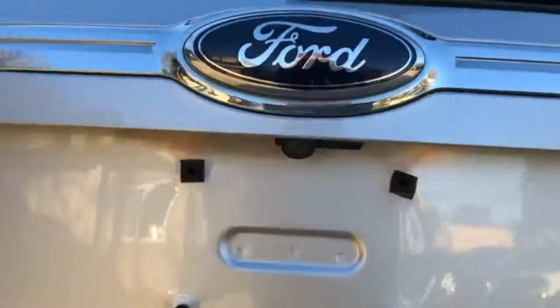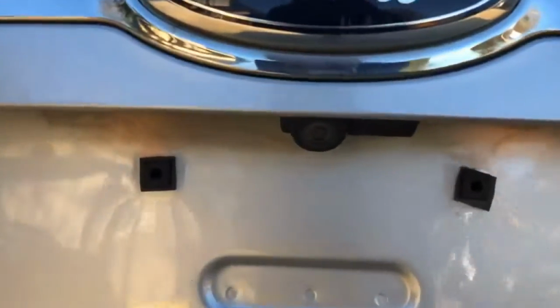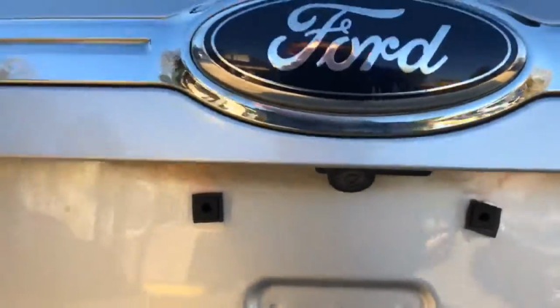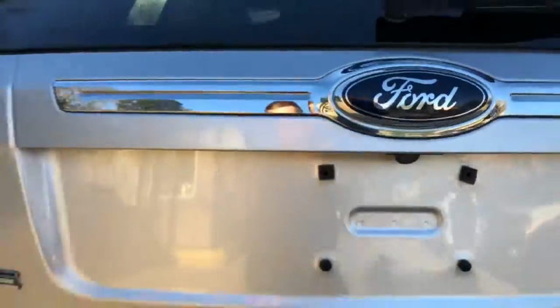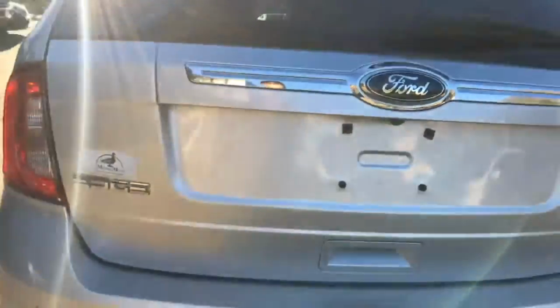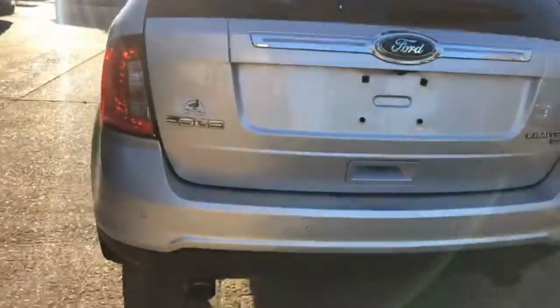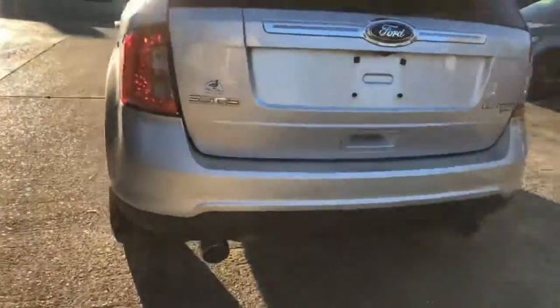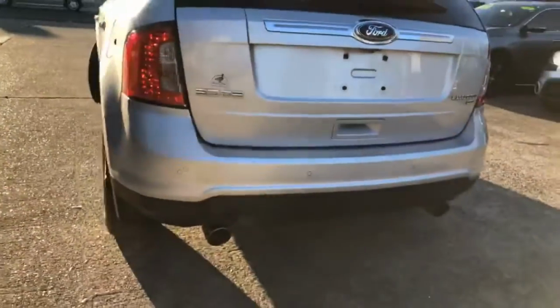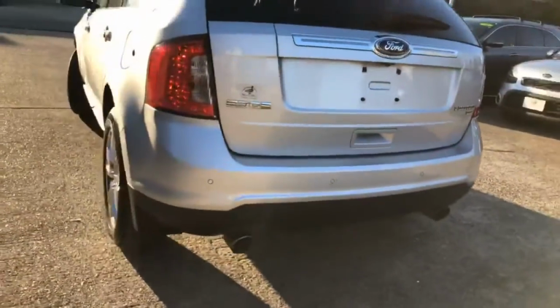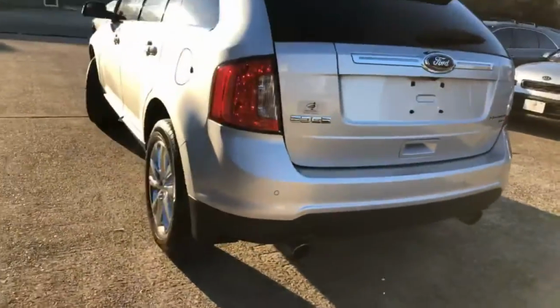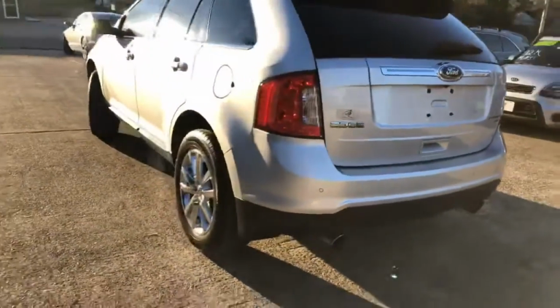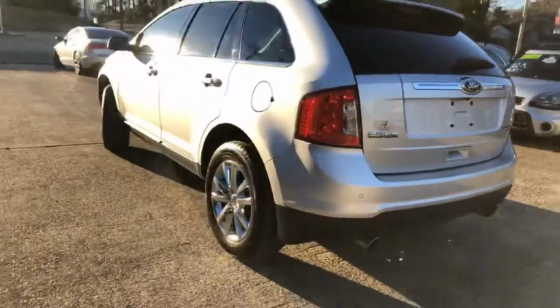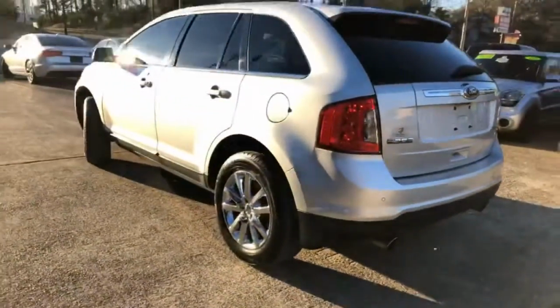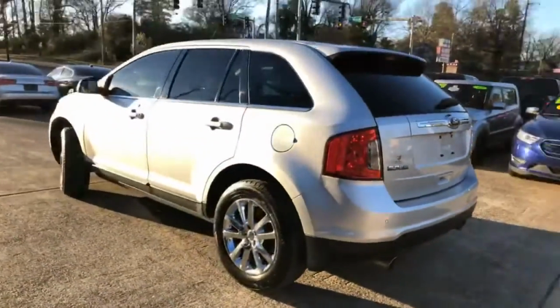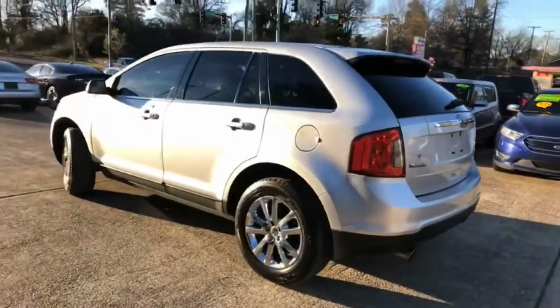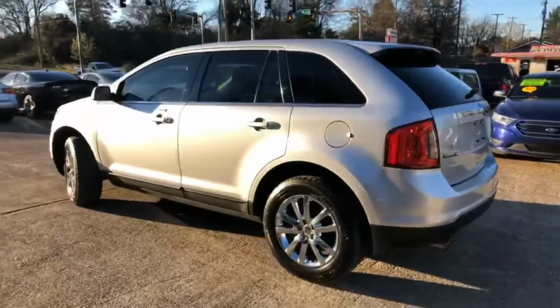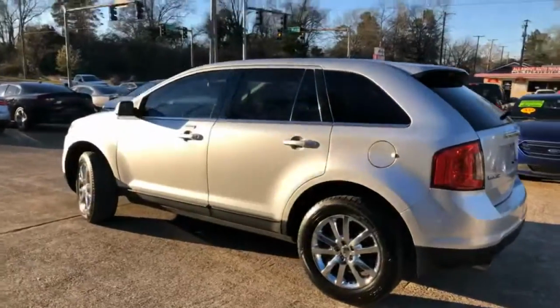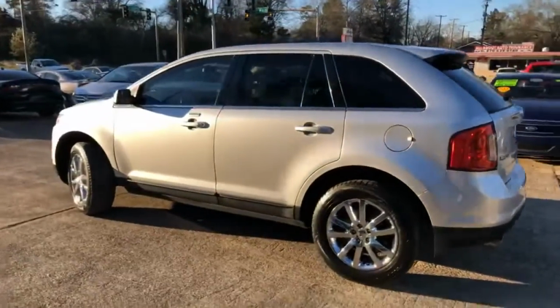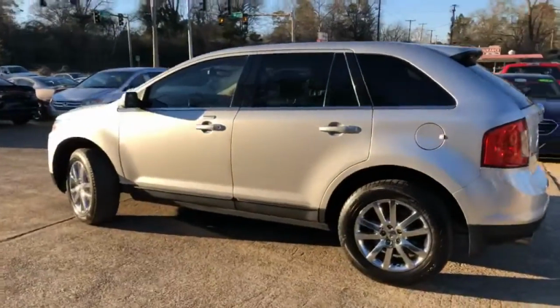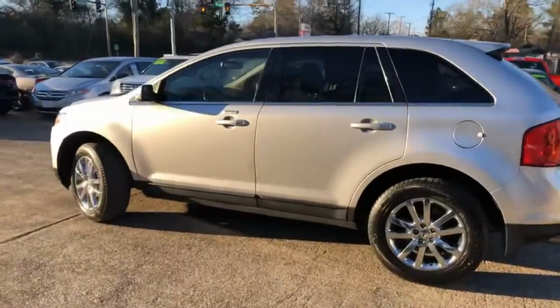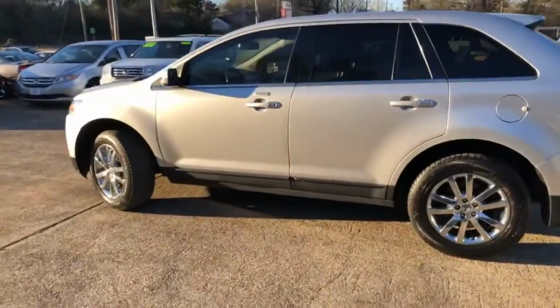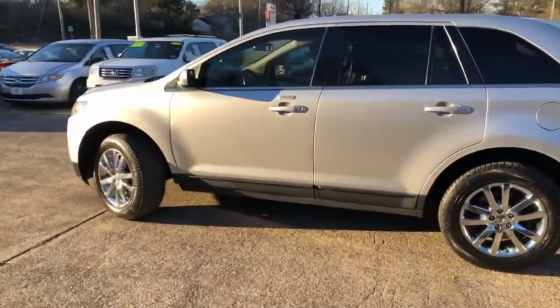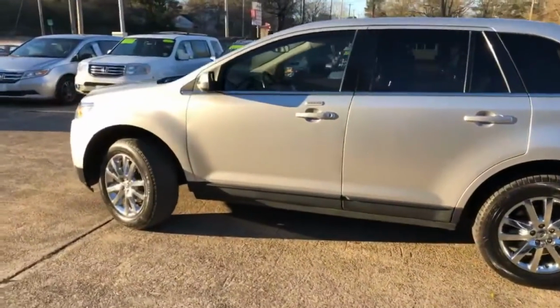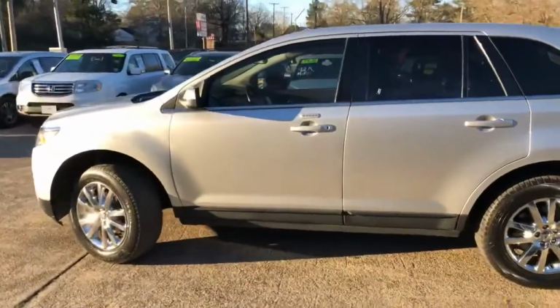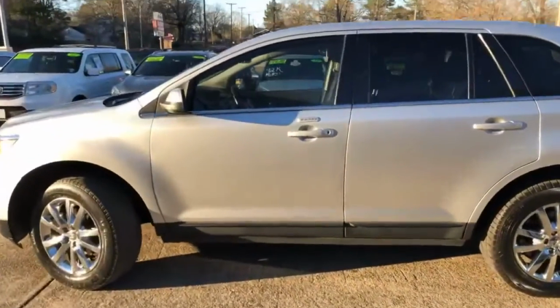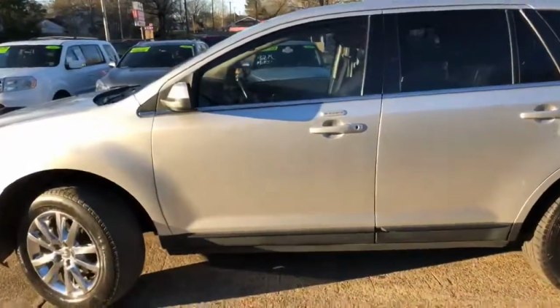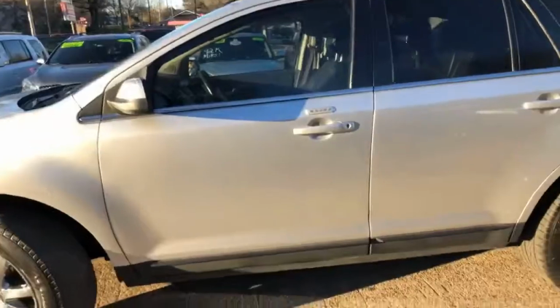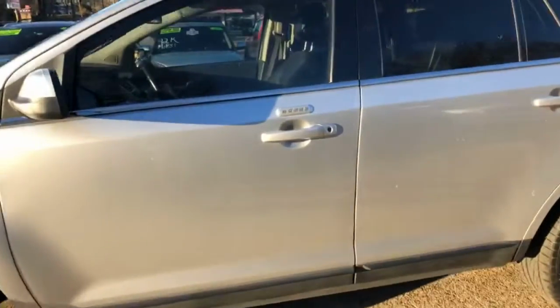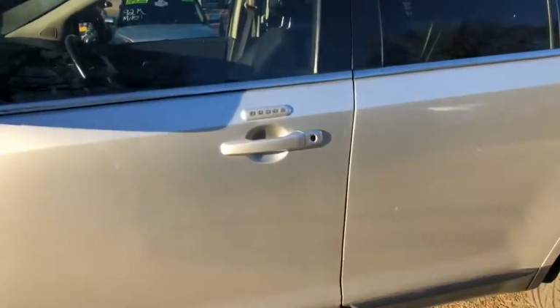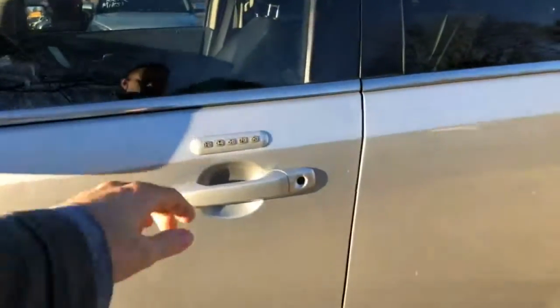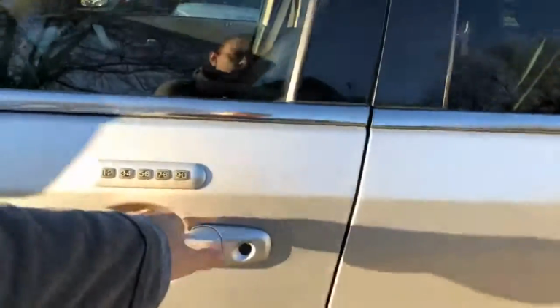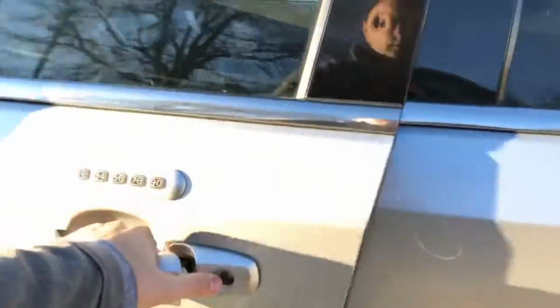You can fold down the seats for additional cargo space. Got your little backup camera in there, backup sensors in the bumper. Very, very roomy — I was amazed how much room there is in this SUV.